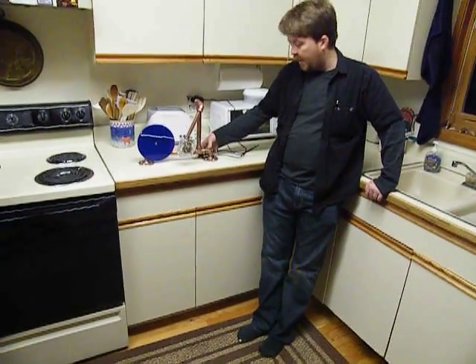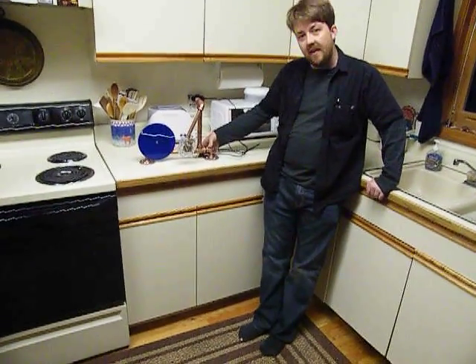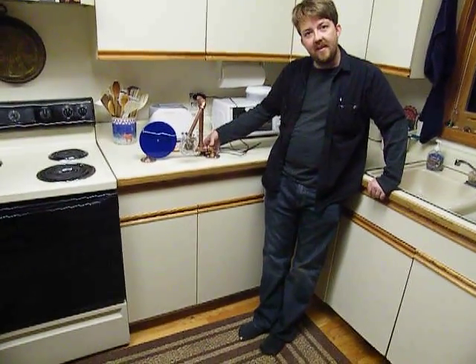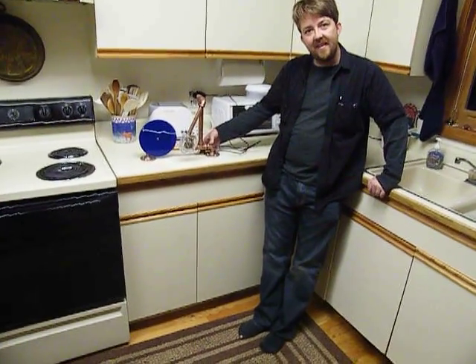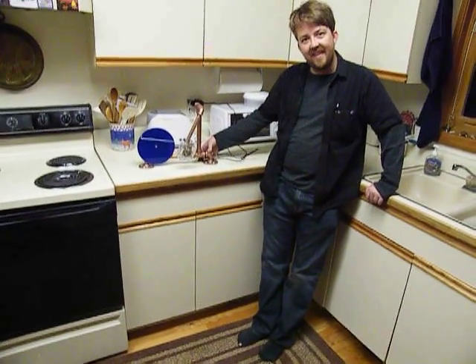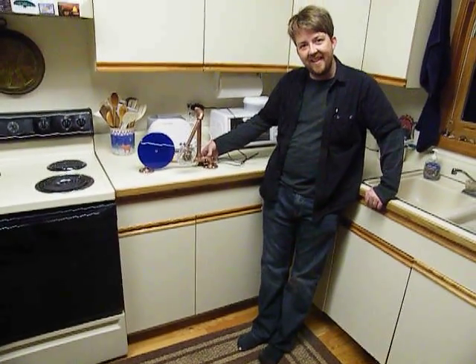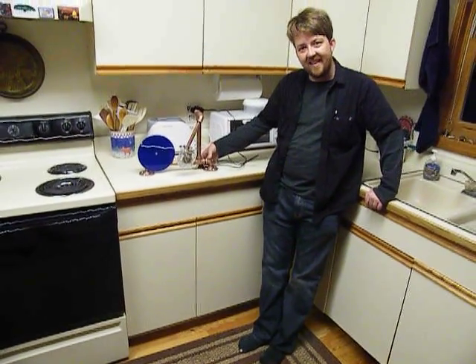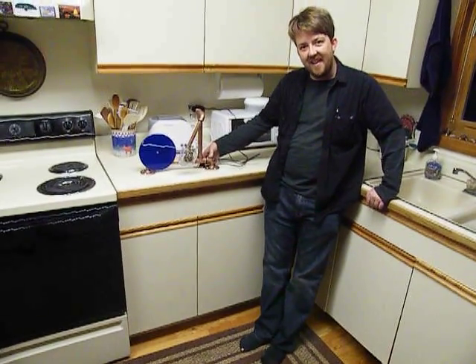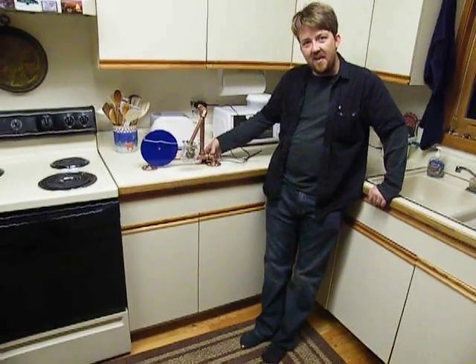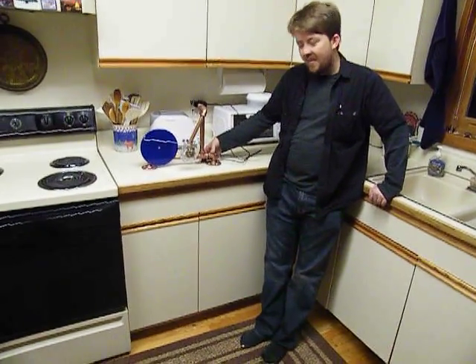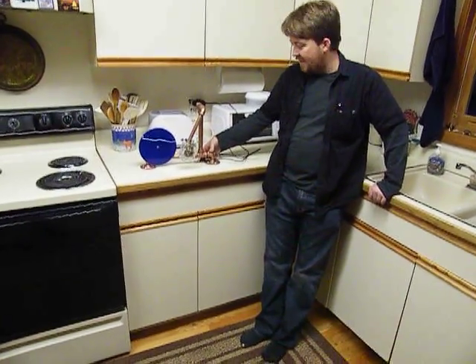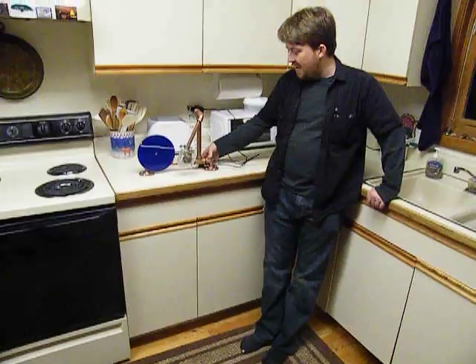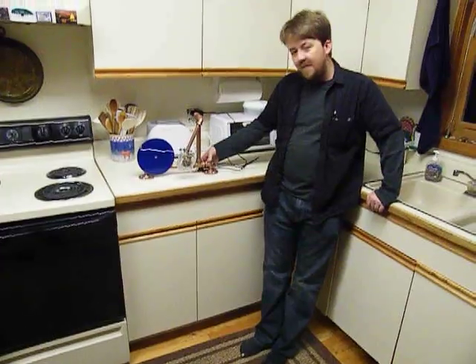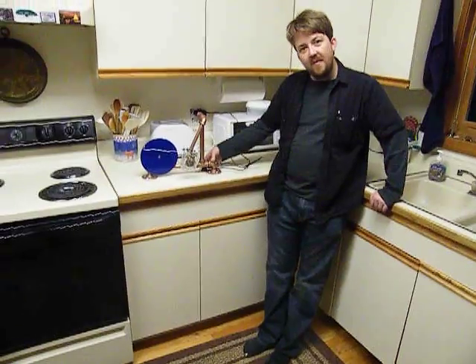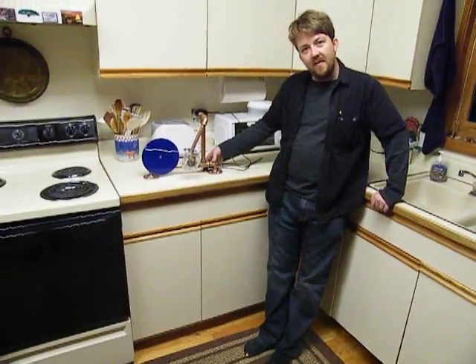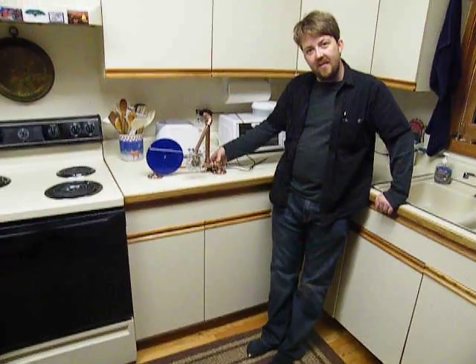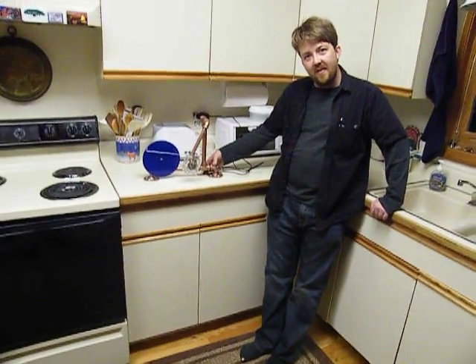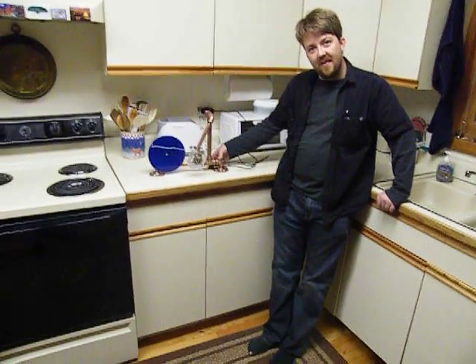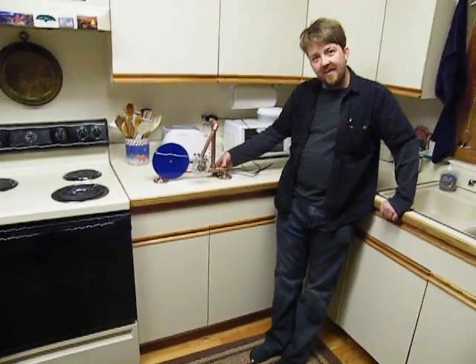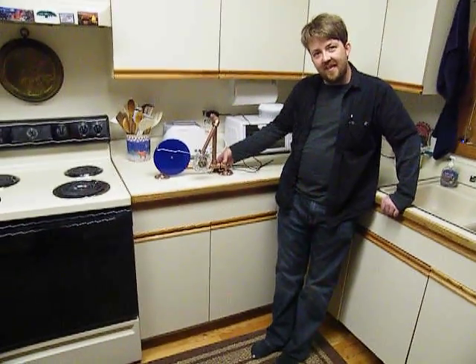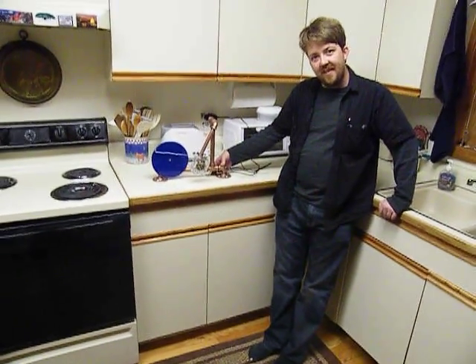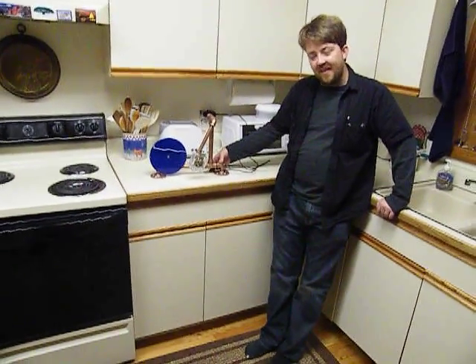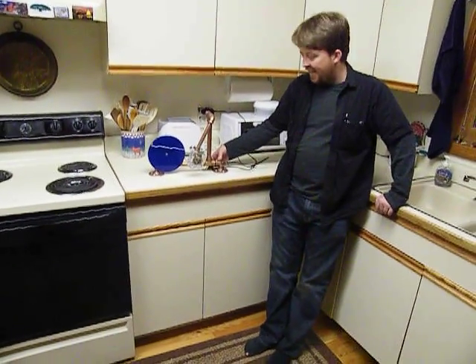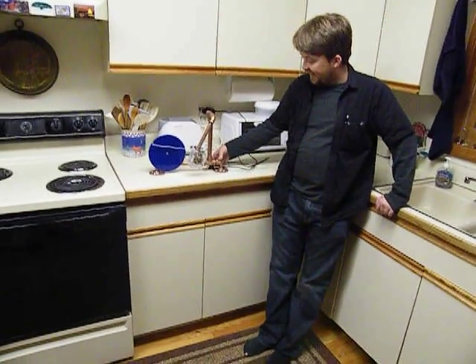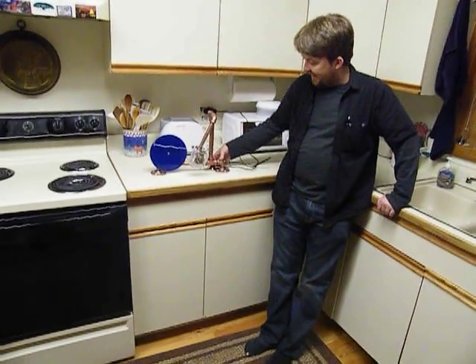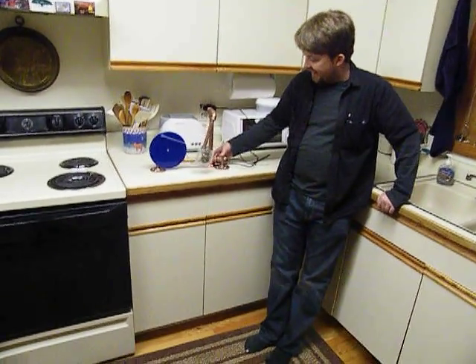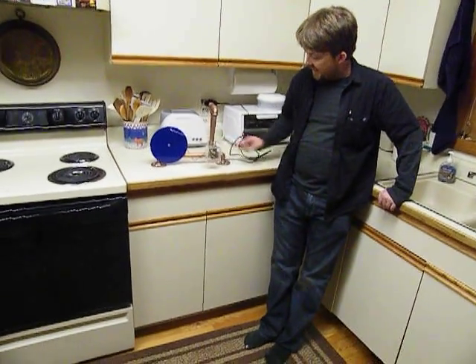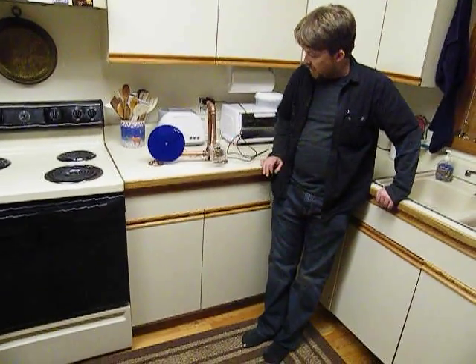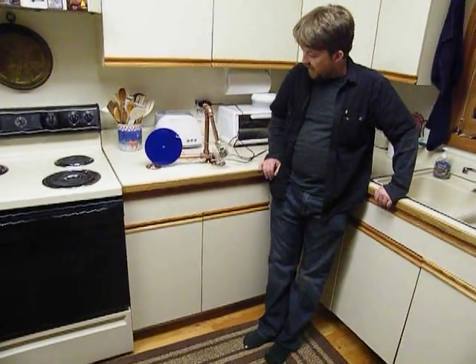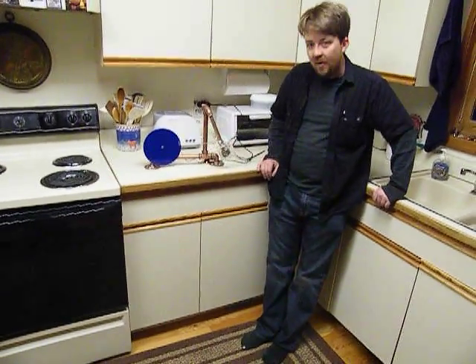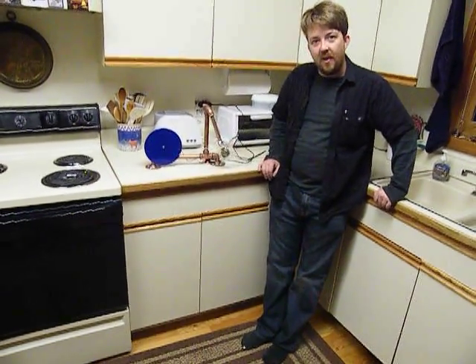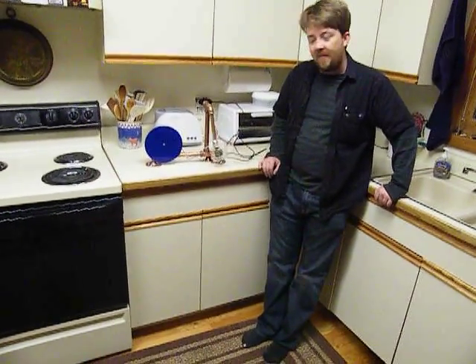This is Devin Jones with his Mark 1 Beta version watch winder. Show us how it works here.